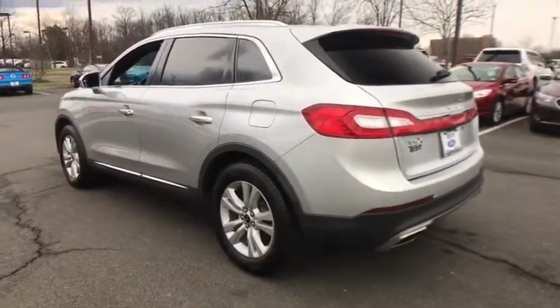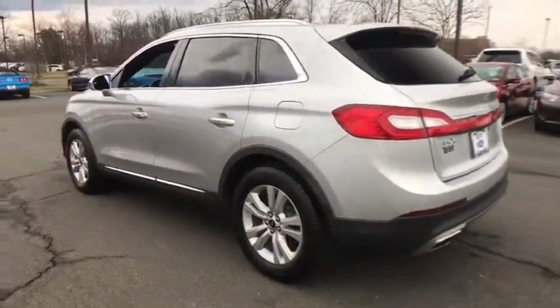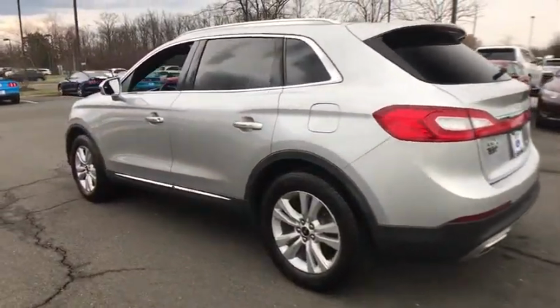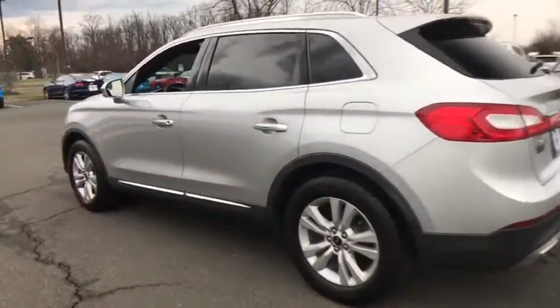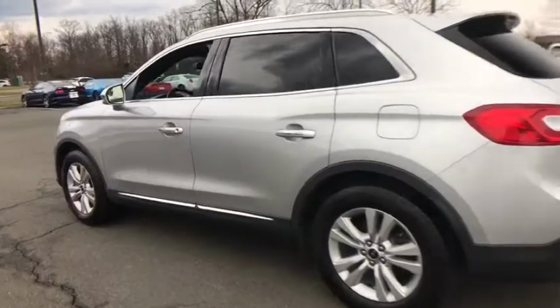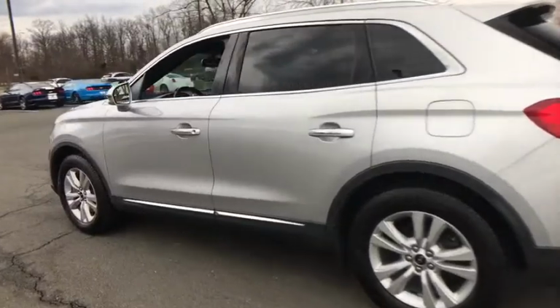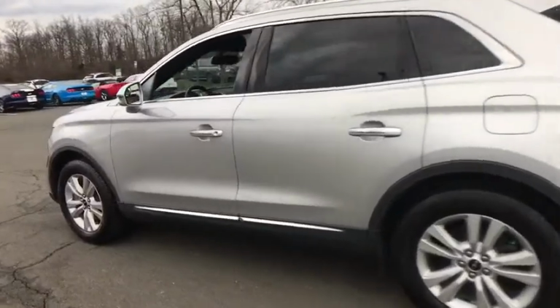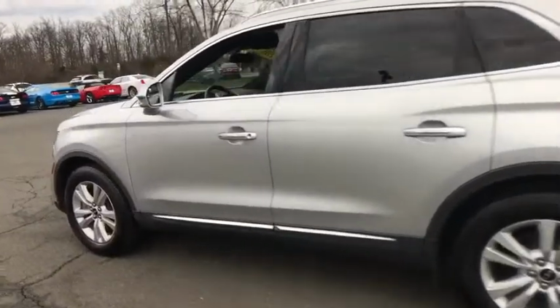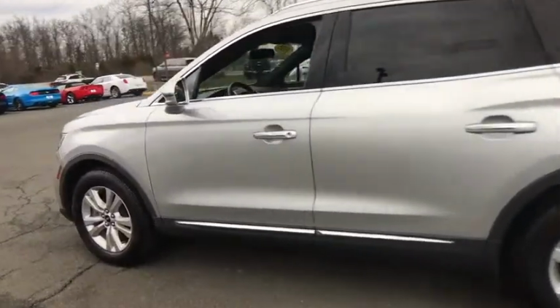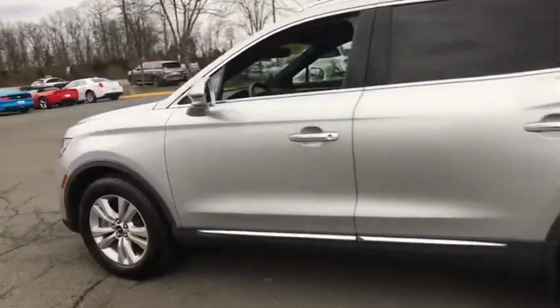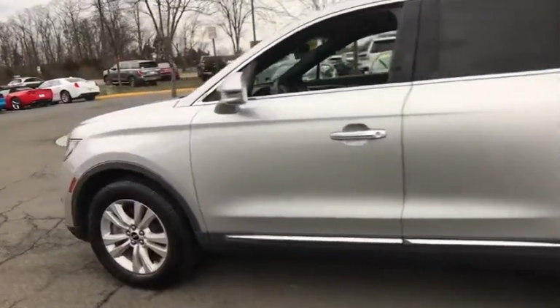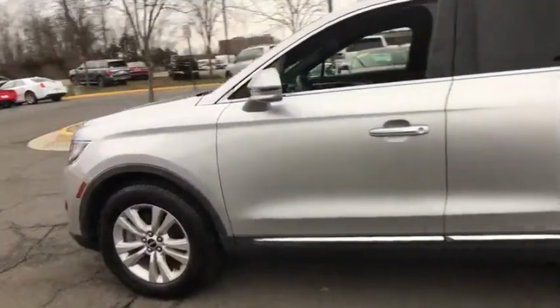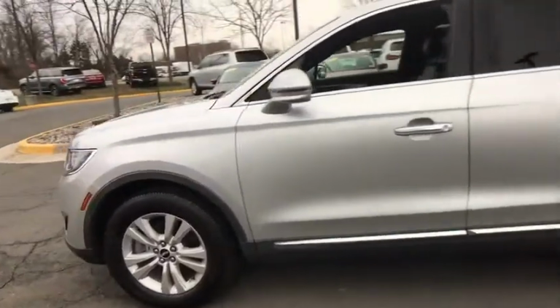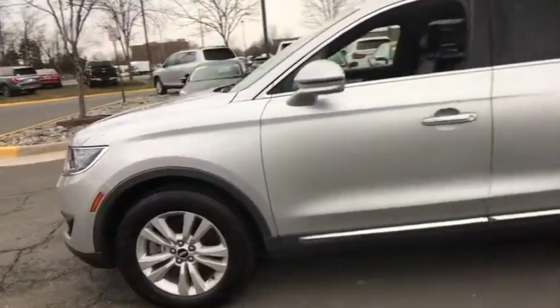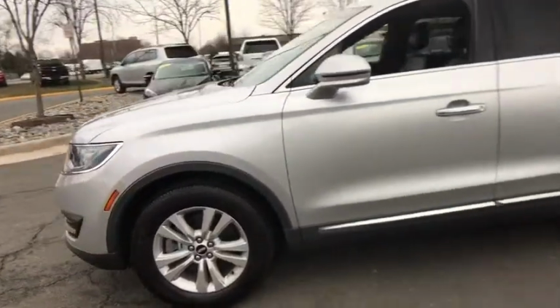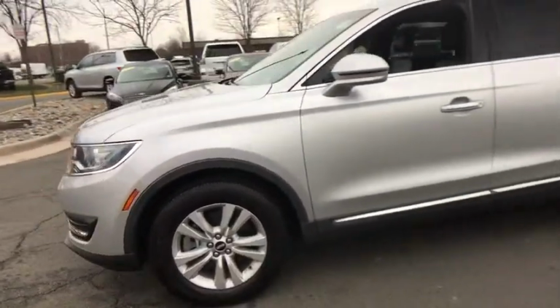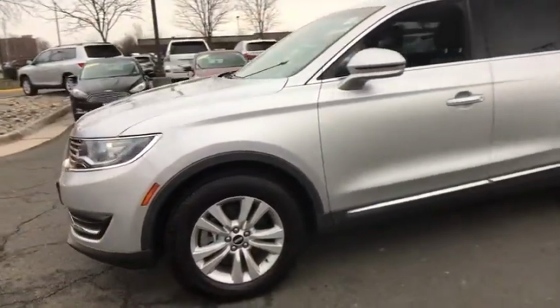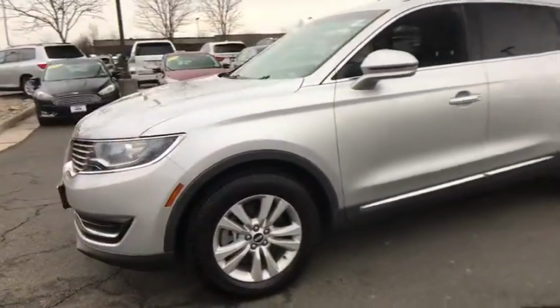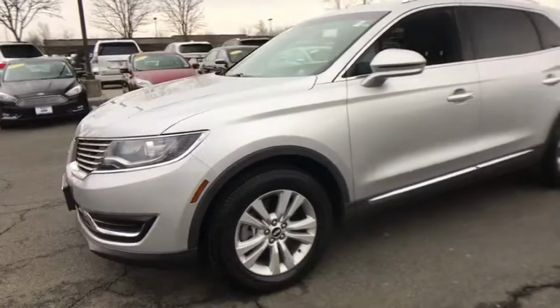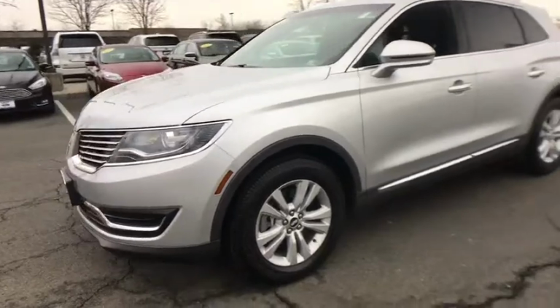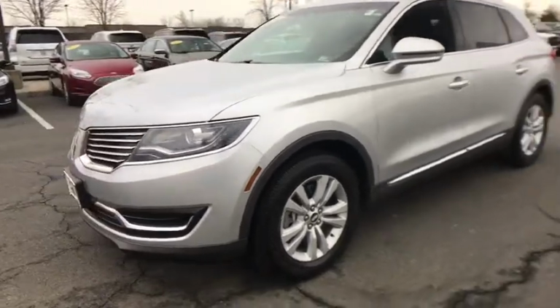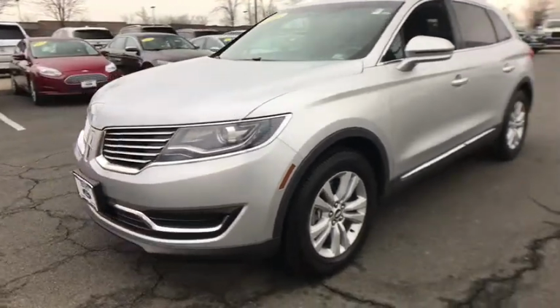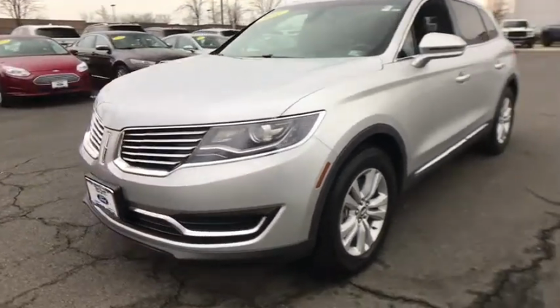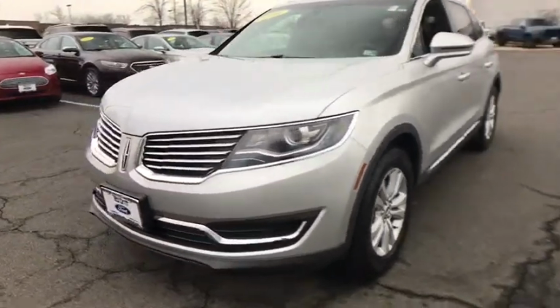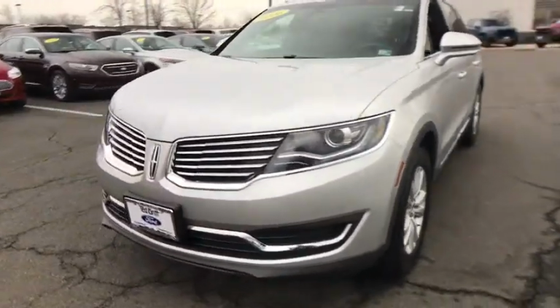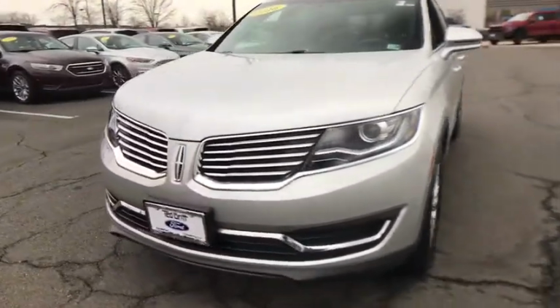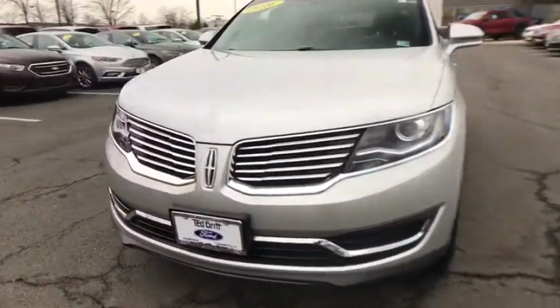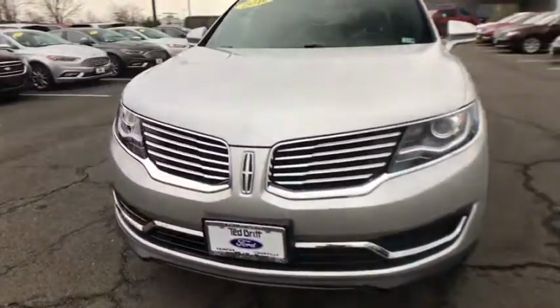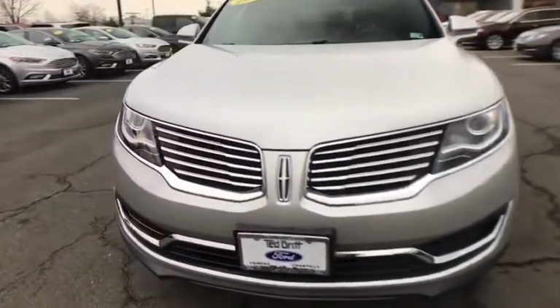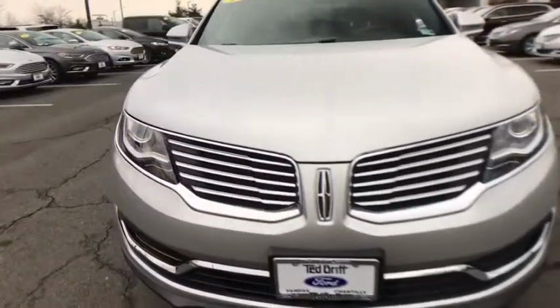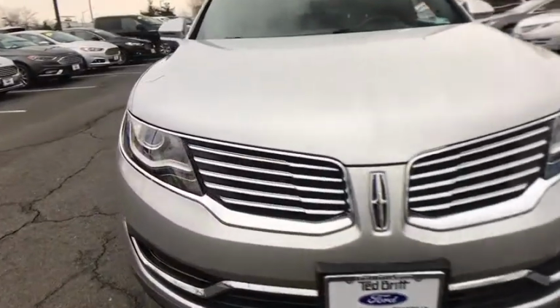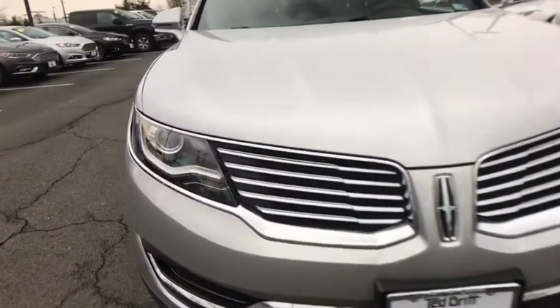Fog lights, electronic stability control, CD player, rear window defroster, compass, AM FM CD player with six speakers, power windows, security system, and heated front seat.